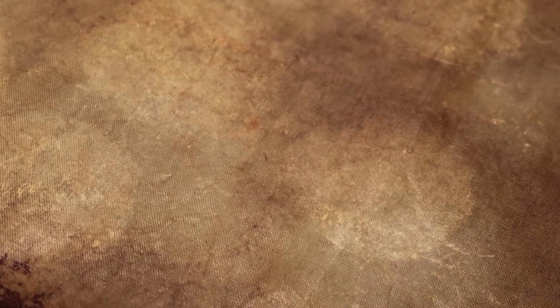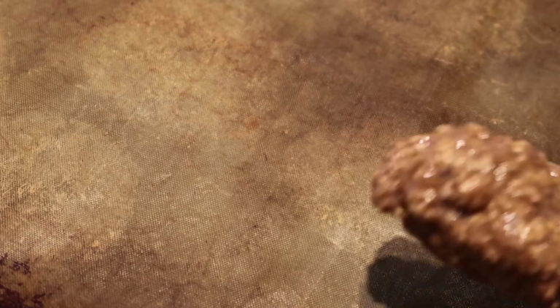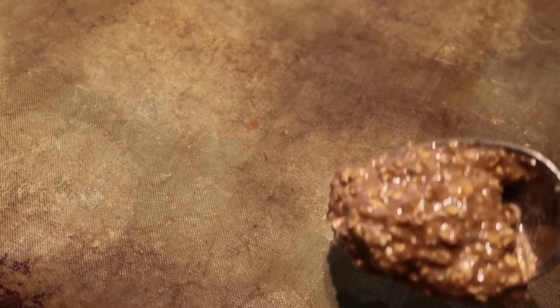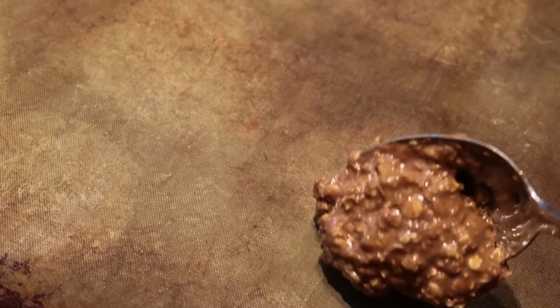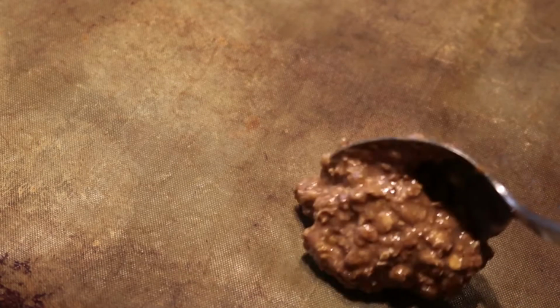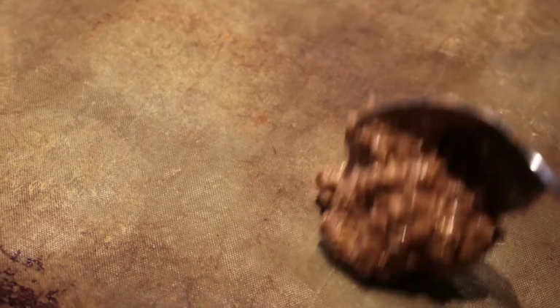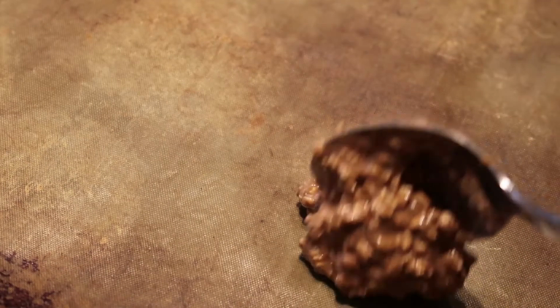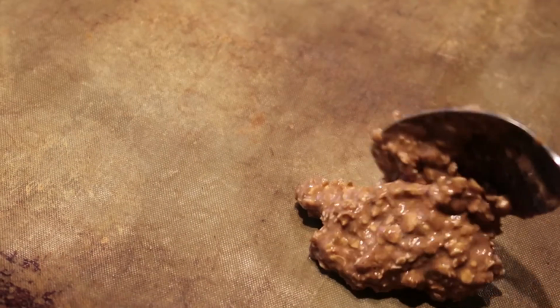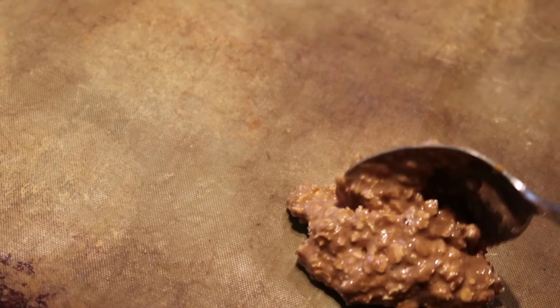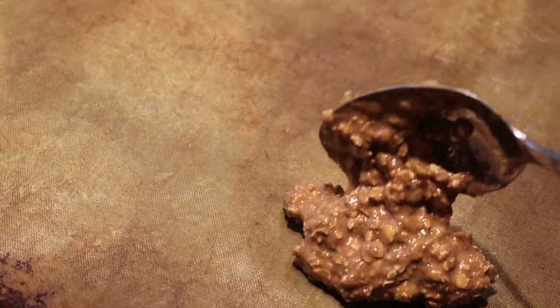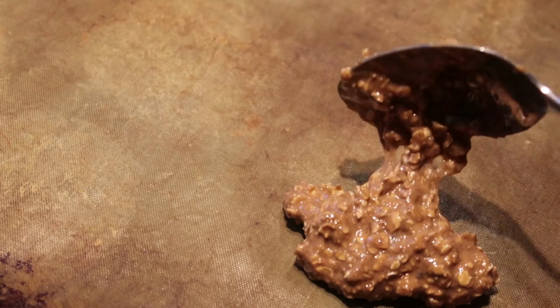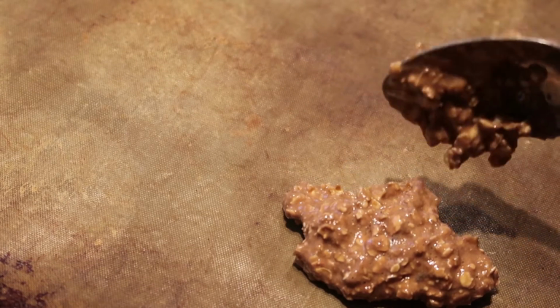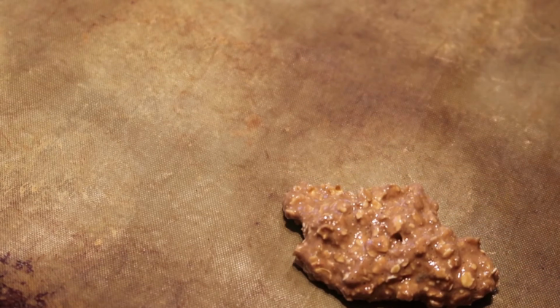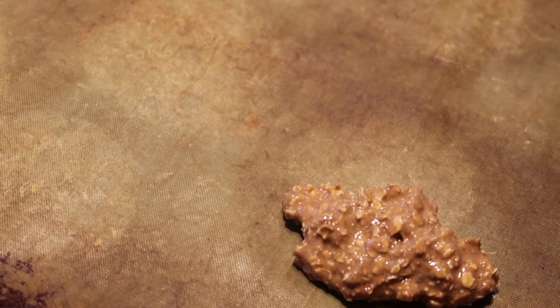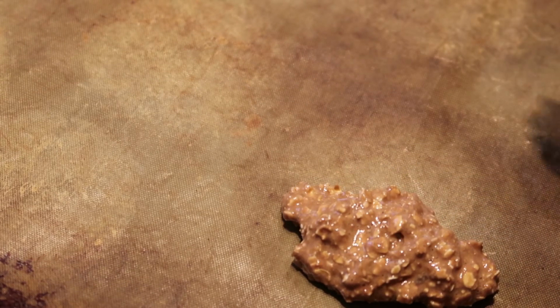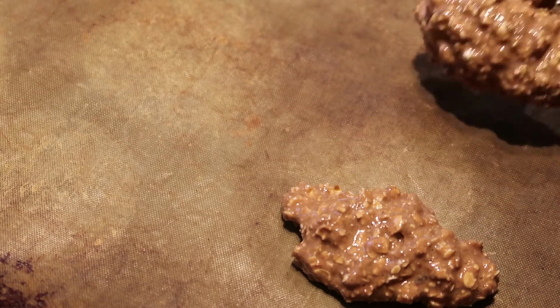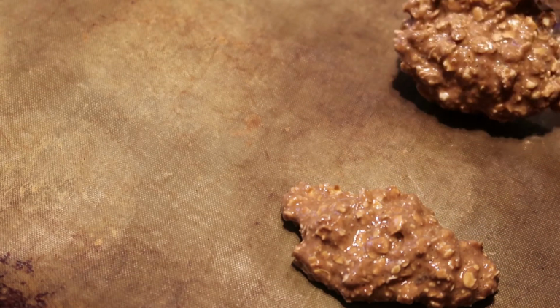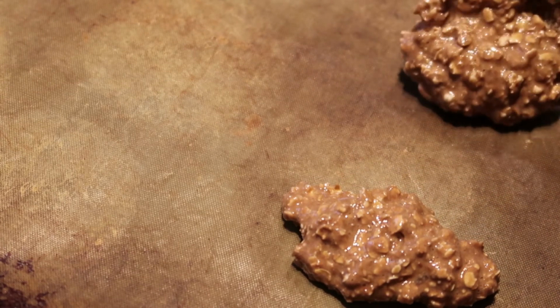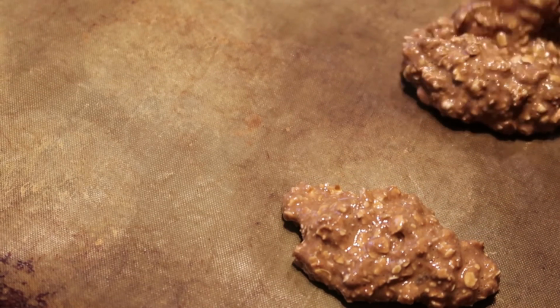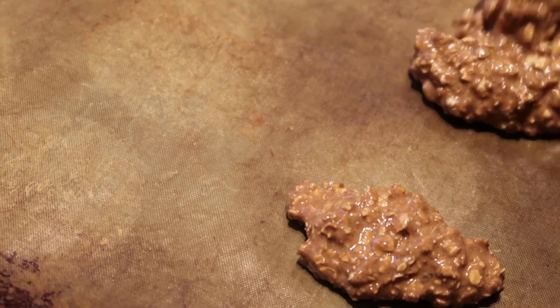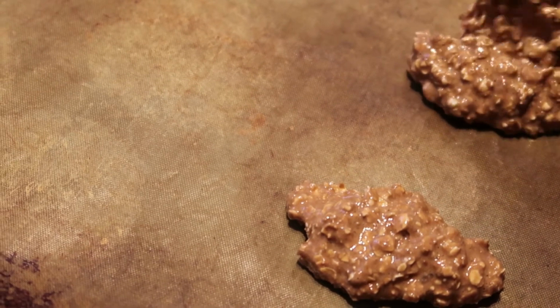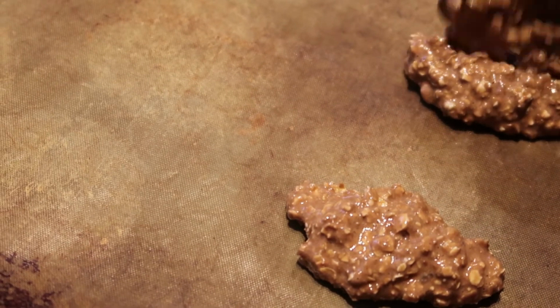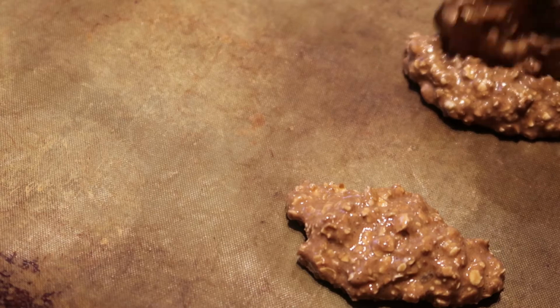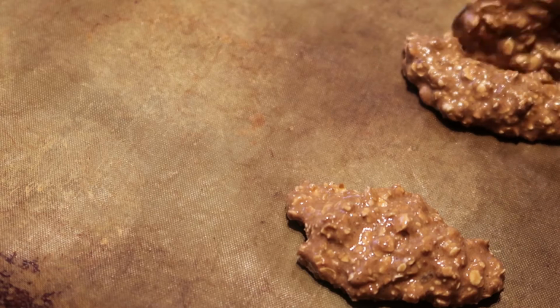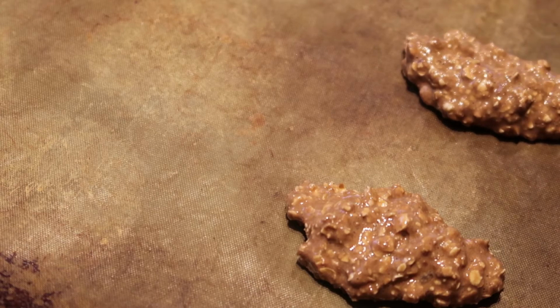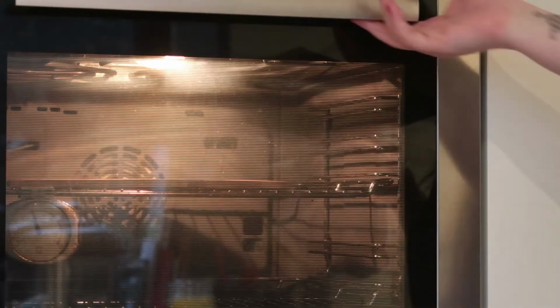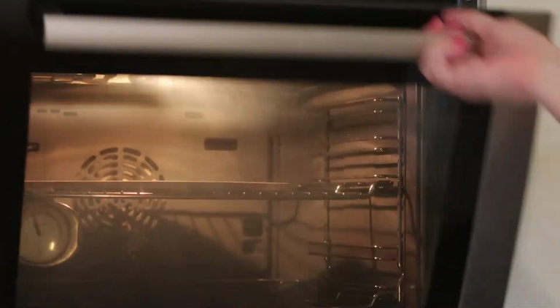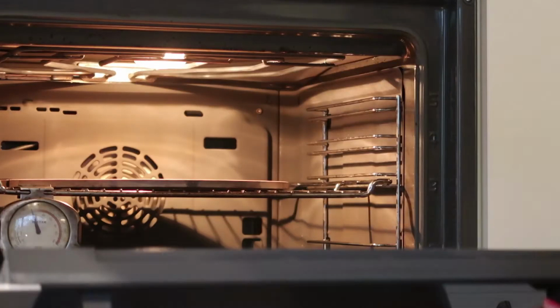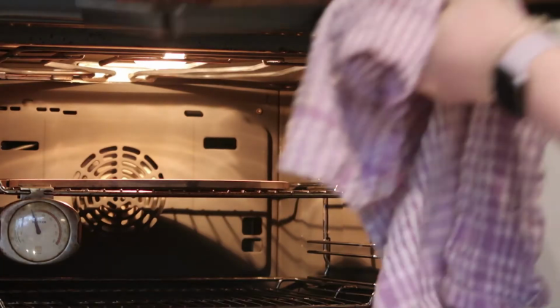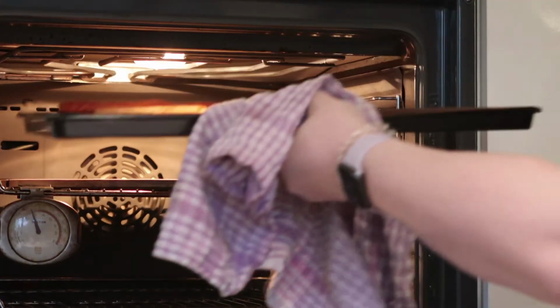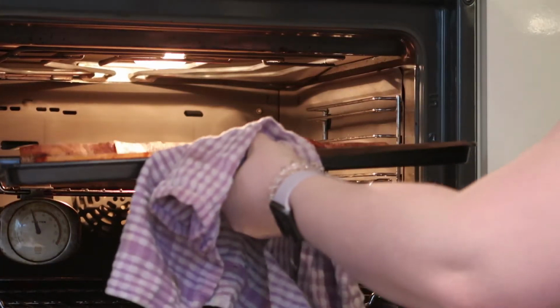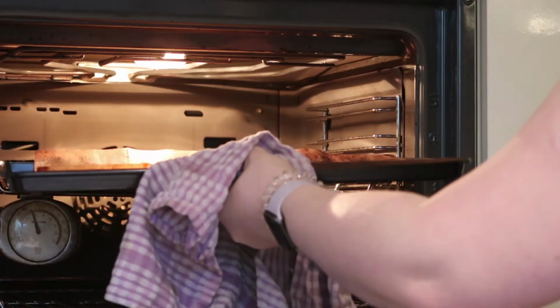Now onto a baking sheet, spoon the mixture into 6 equal blobs. Then cook for 10 minutes at 180 degrees C.